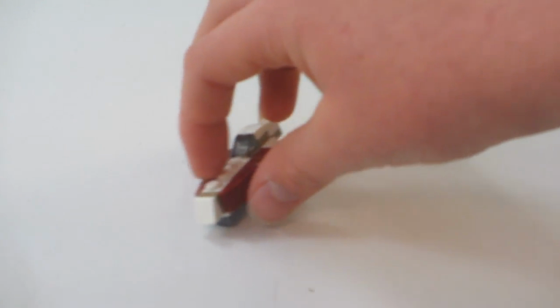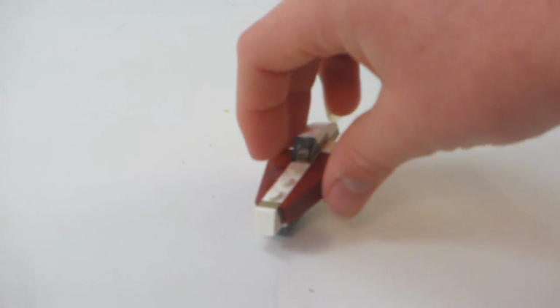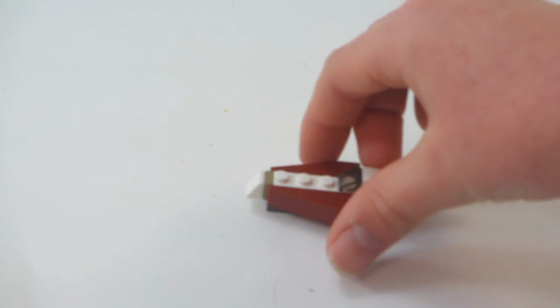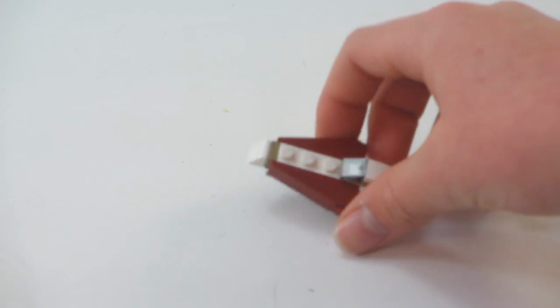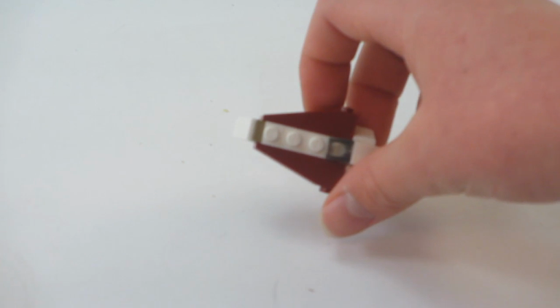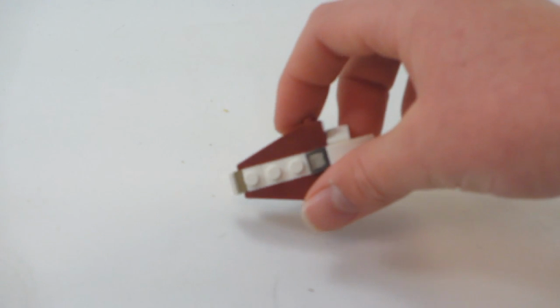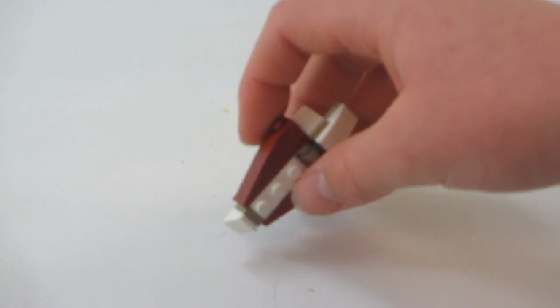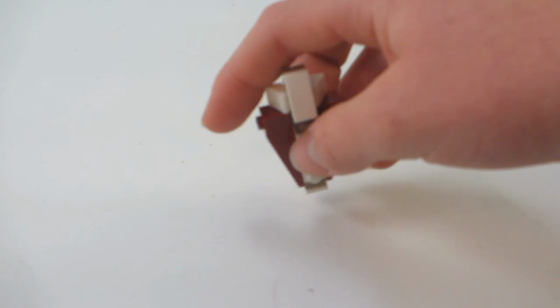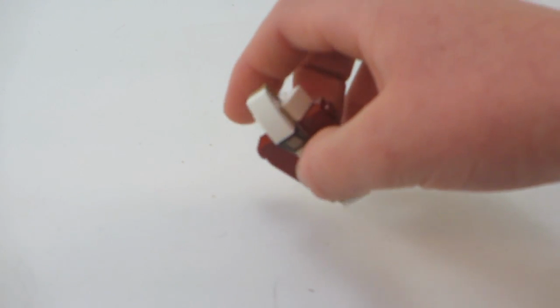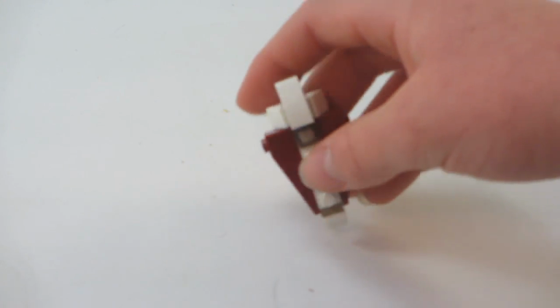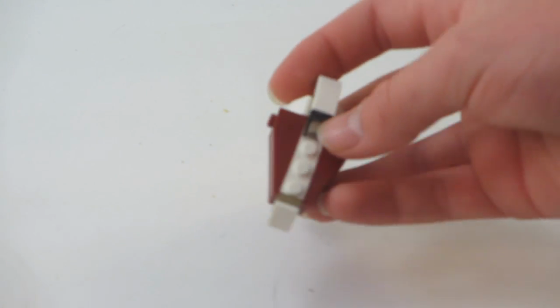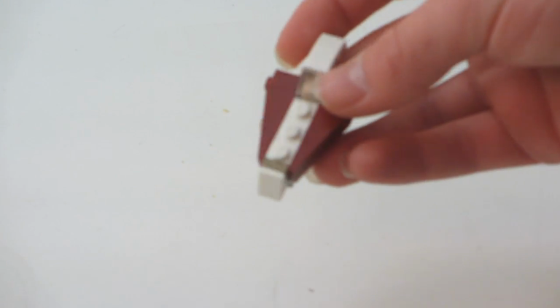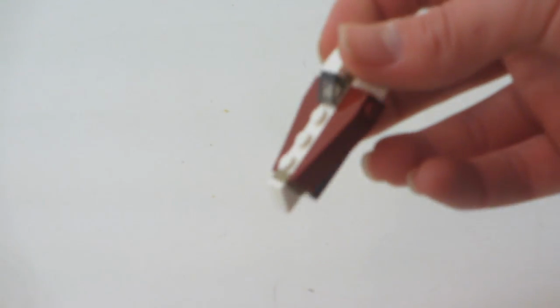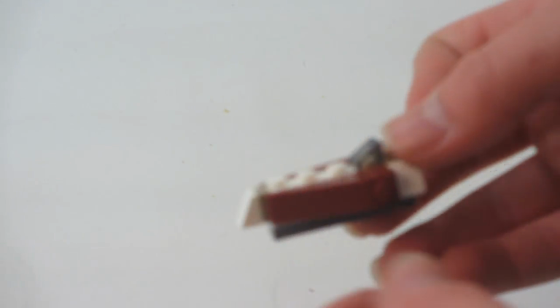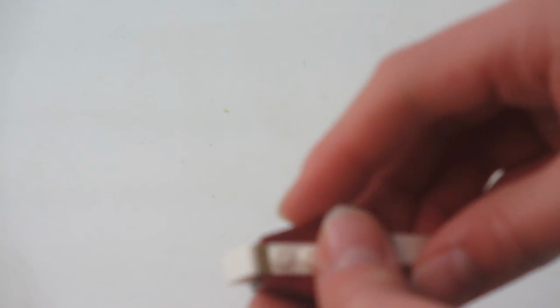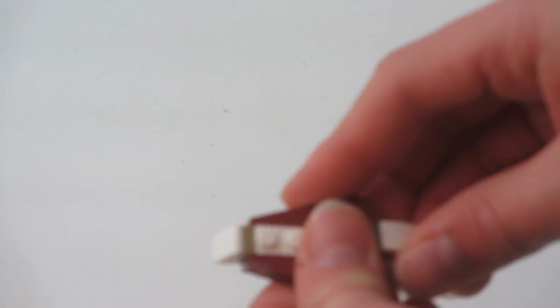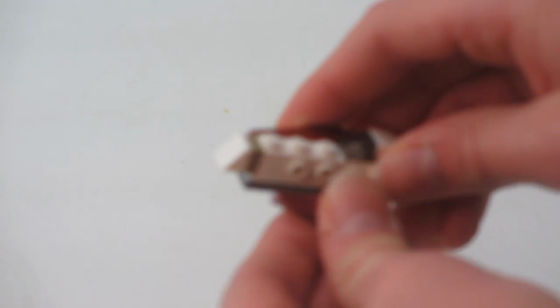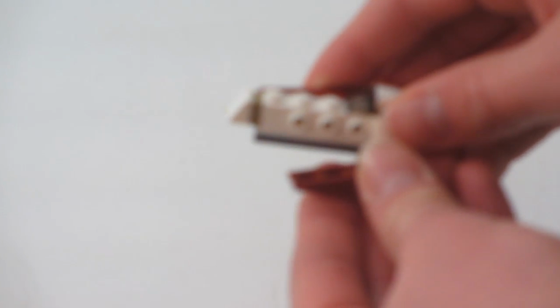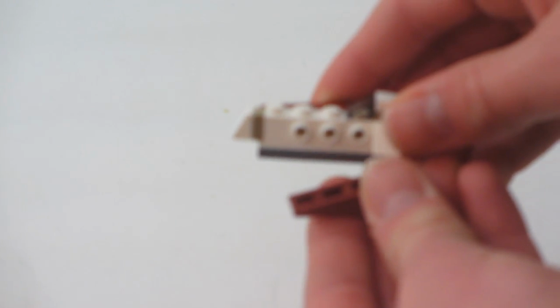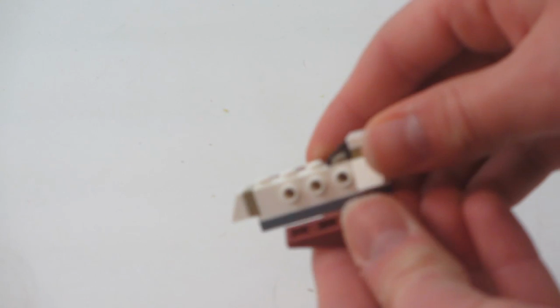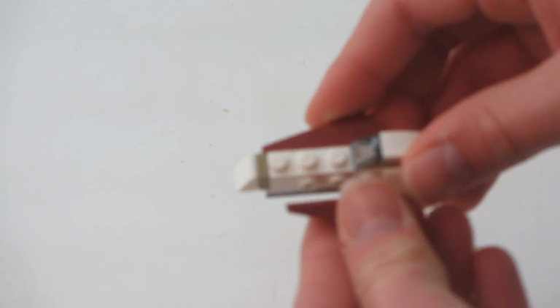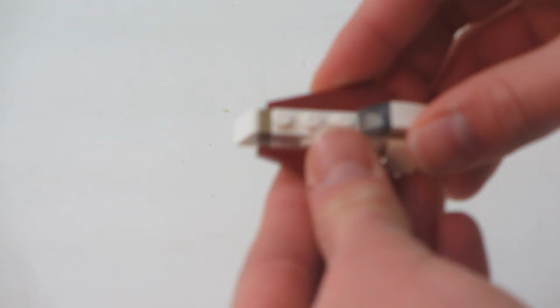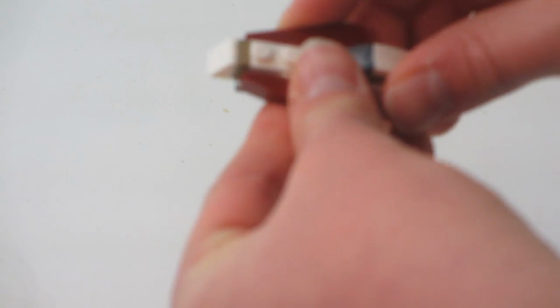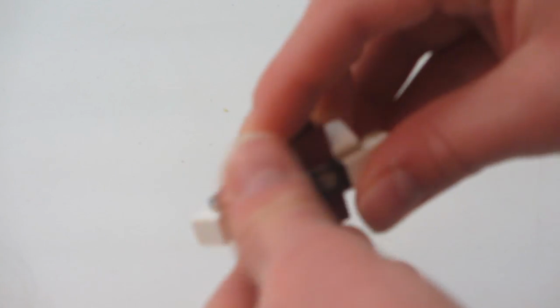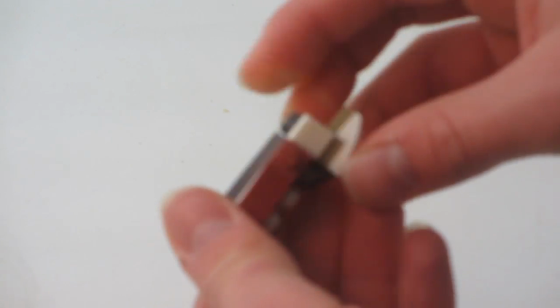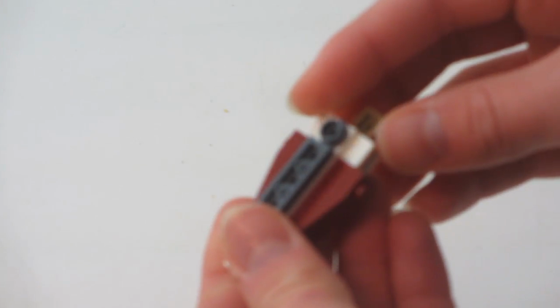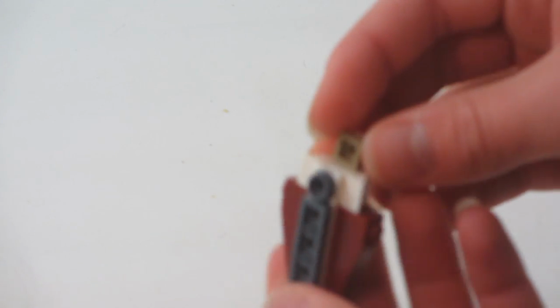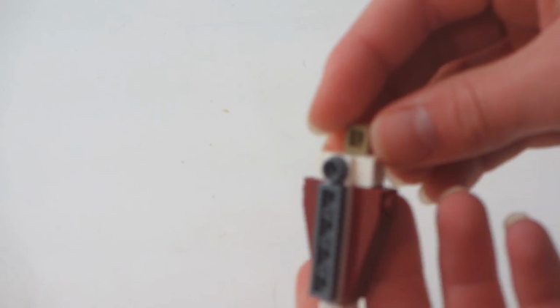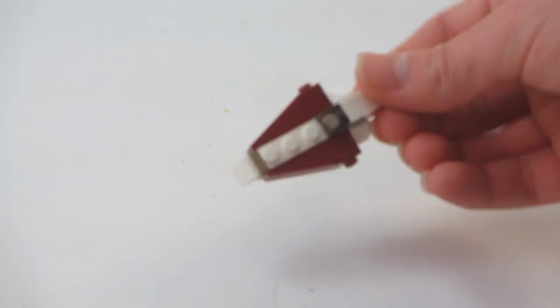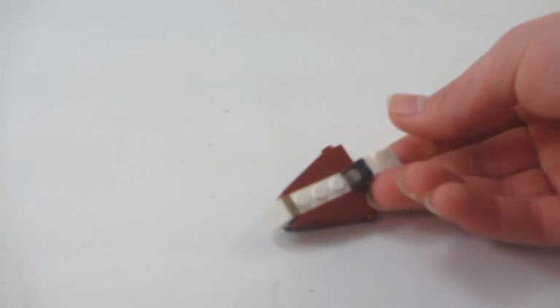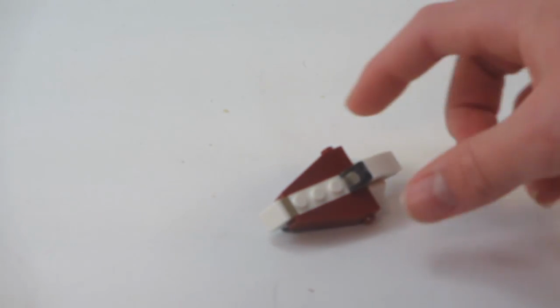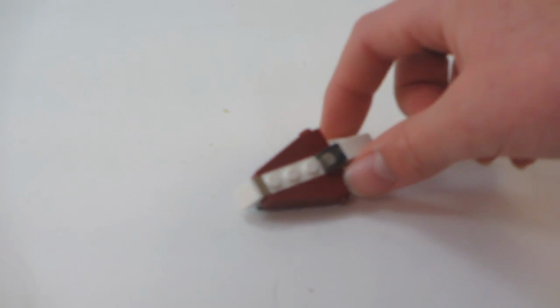It's an okay little mini-ship build, and not too much to say. You can really just see how it's built and everything. It's kind of okay, not amazing.